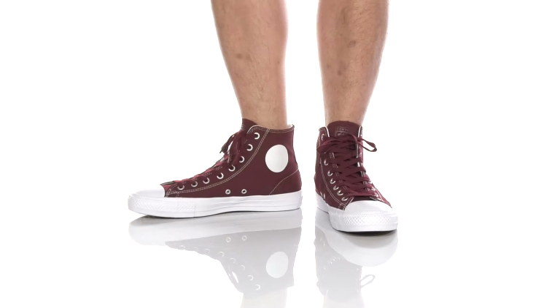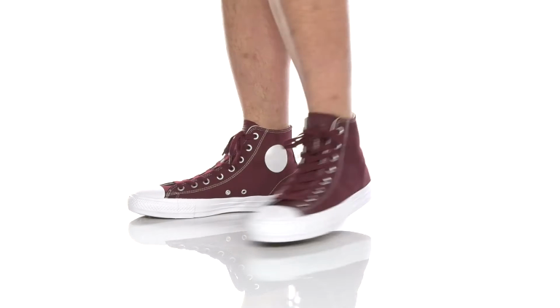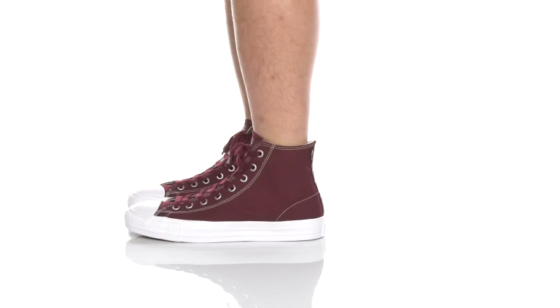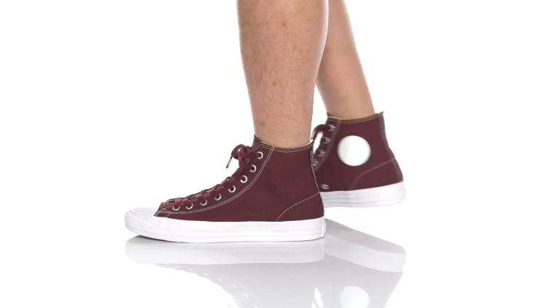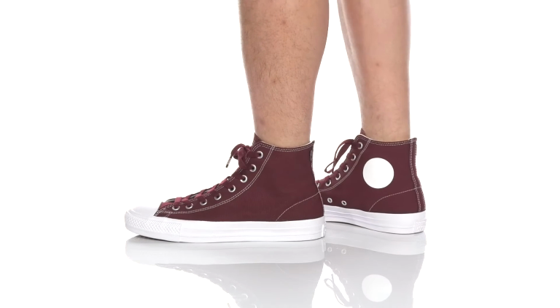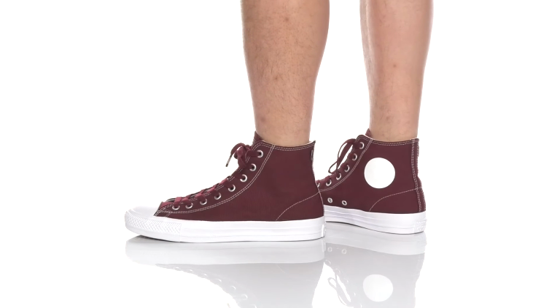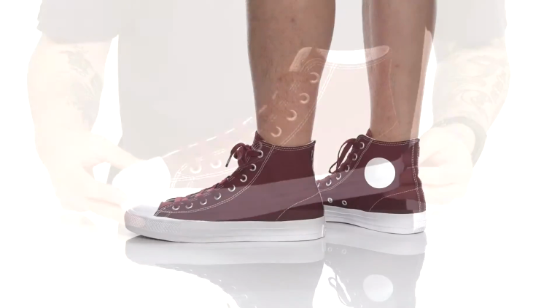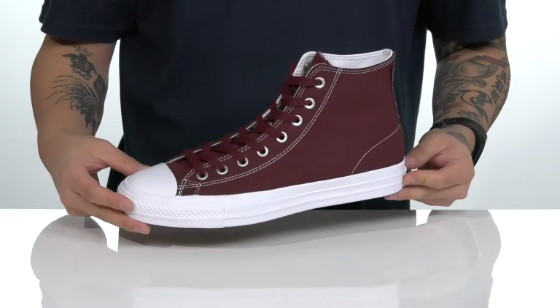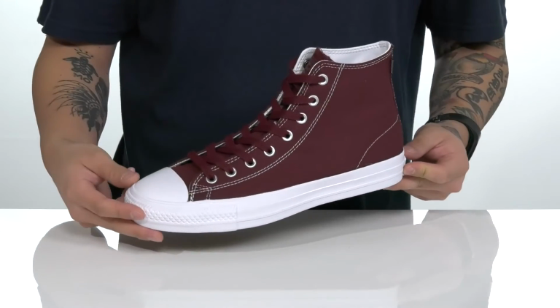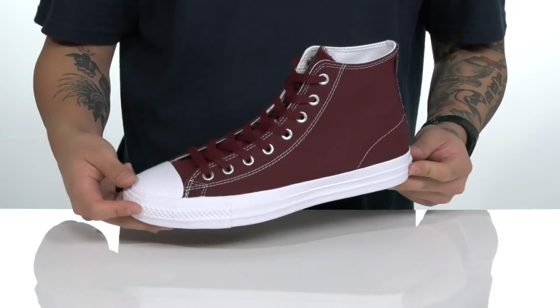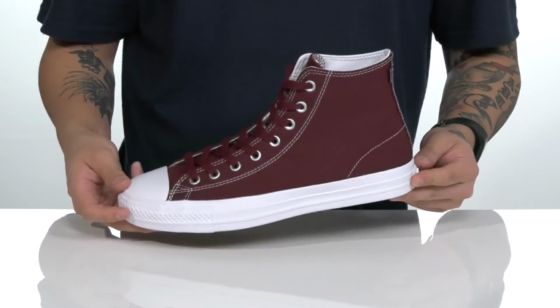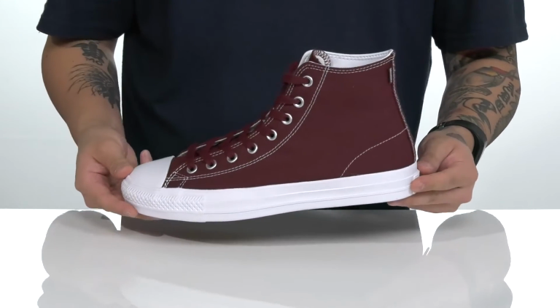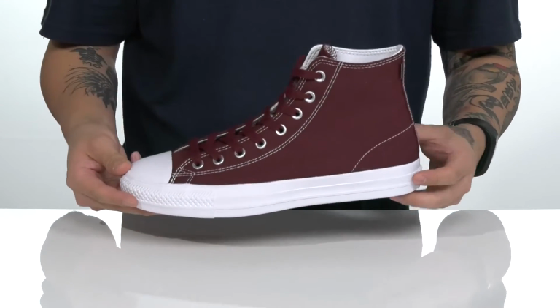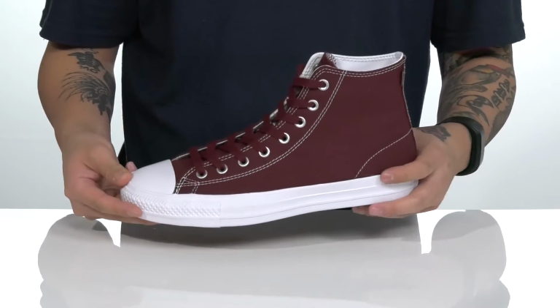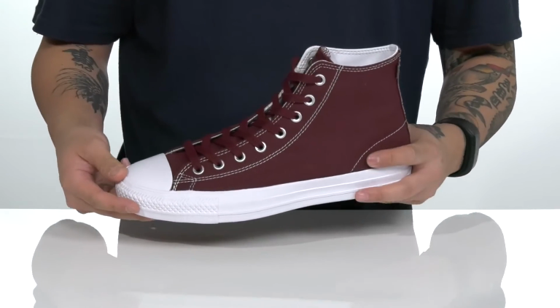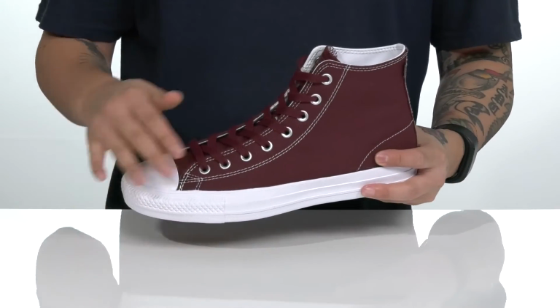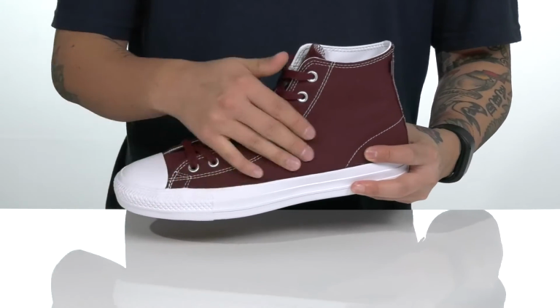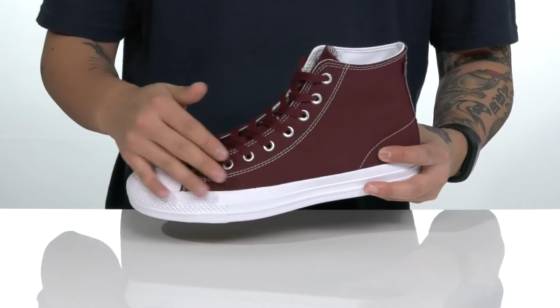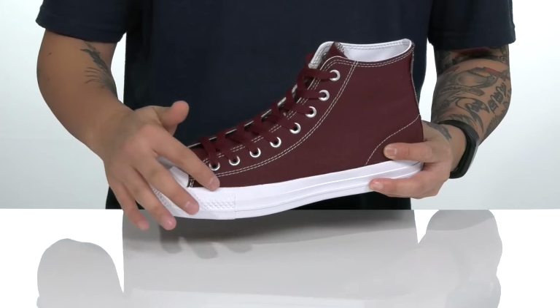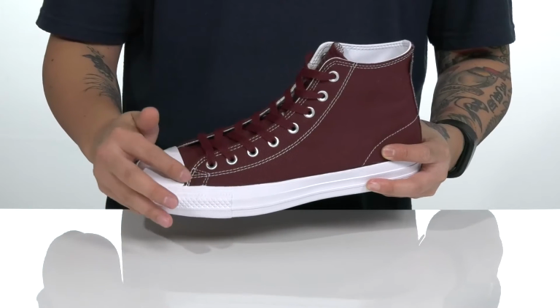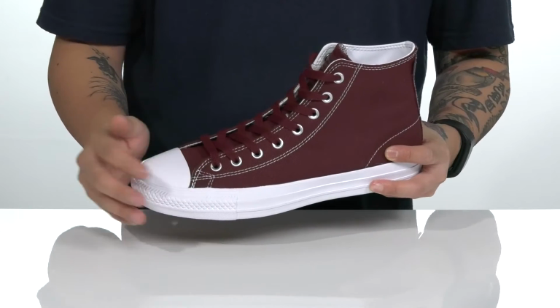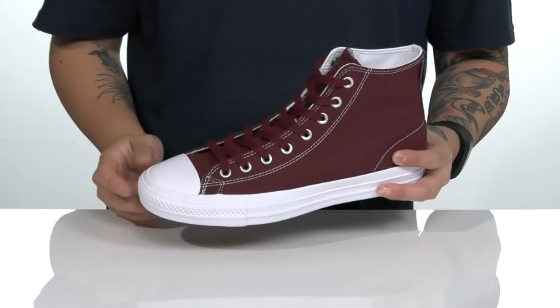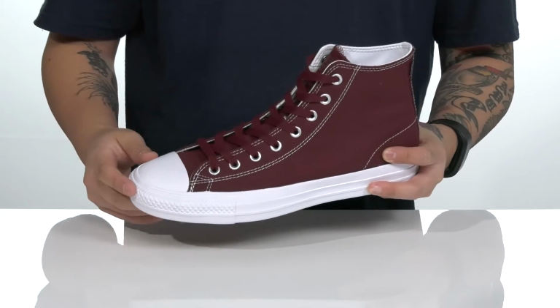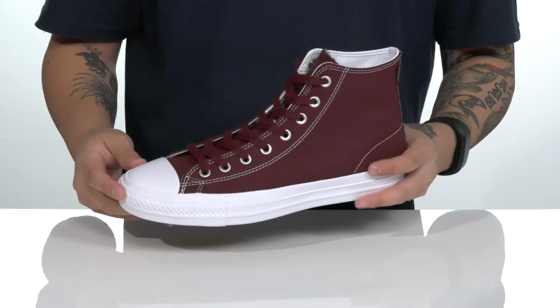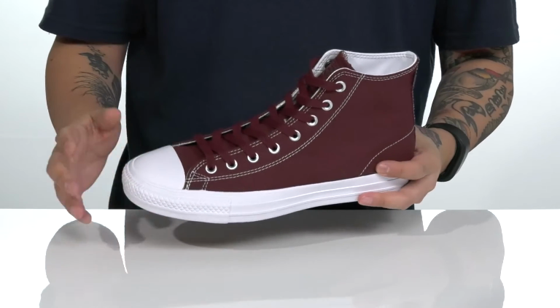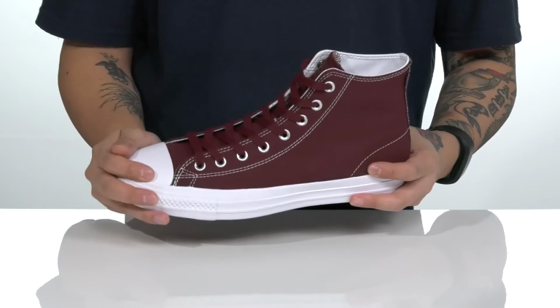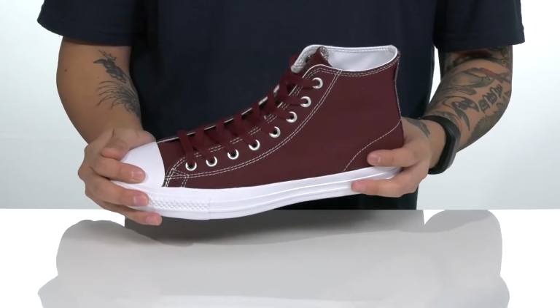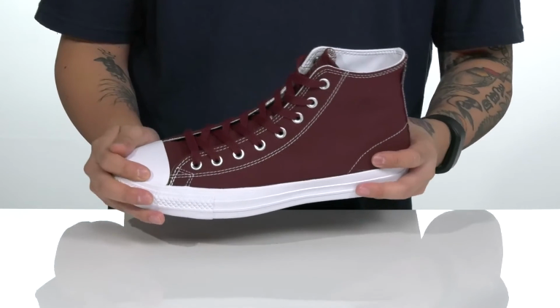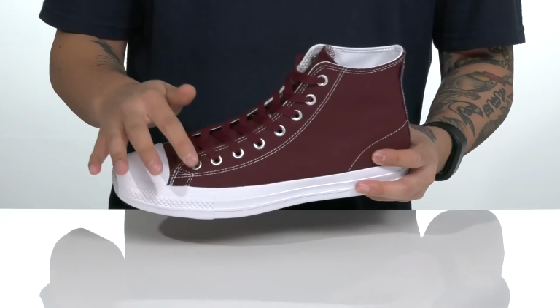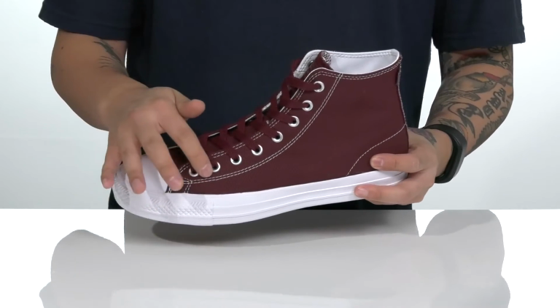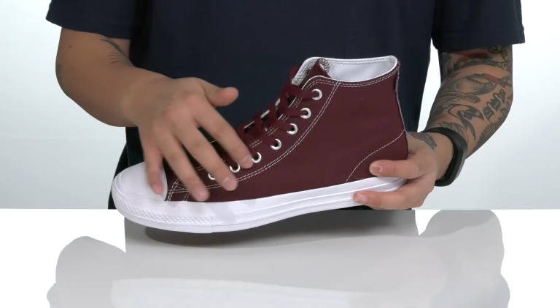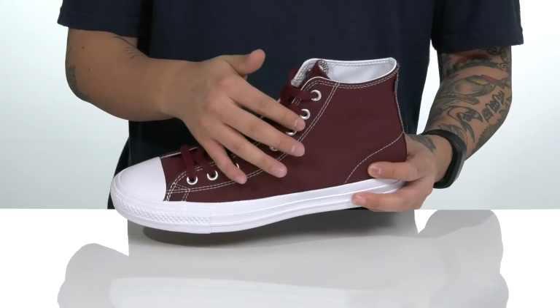The Chuck Taylor All-Star Pro-High Rubber Back Canvas from Converse Skate is the classic Chuck High that's been beefed up for added skate life. It features a durable canvas upper, box stitching in the high wear areas, and classic Chuck detailing such as the rubber toe cap.